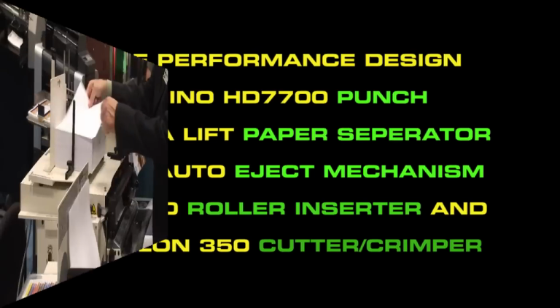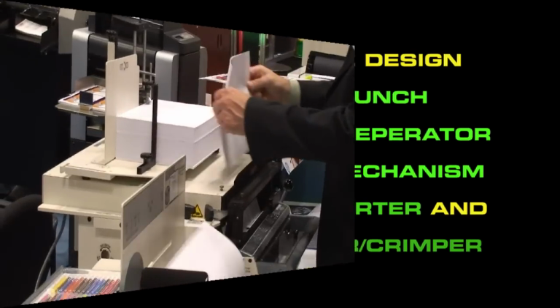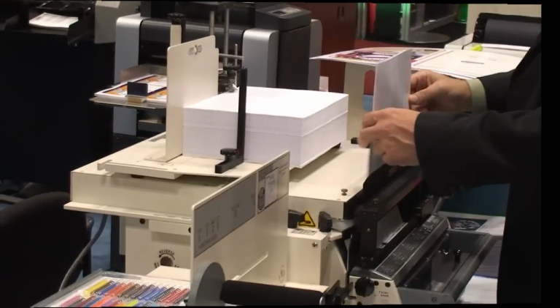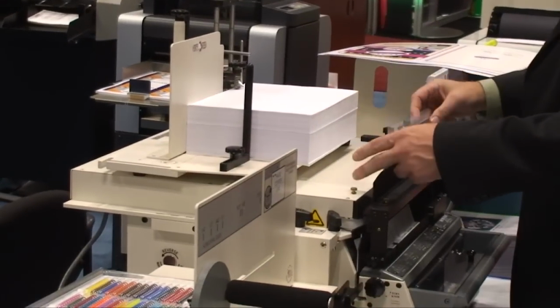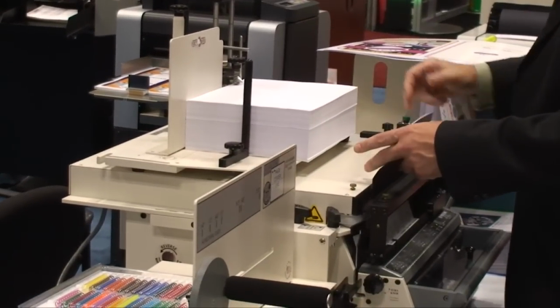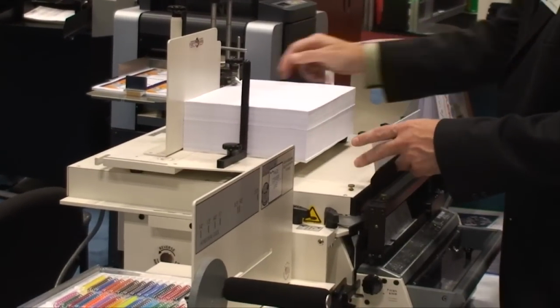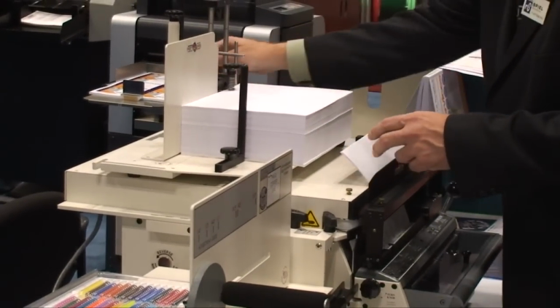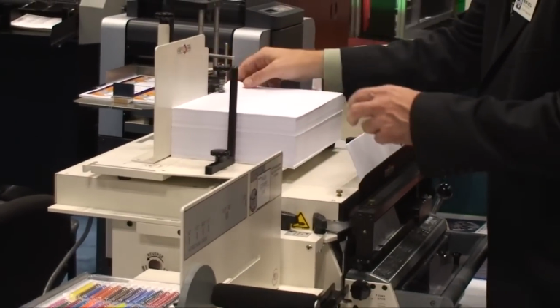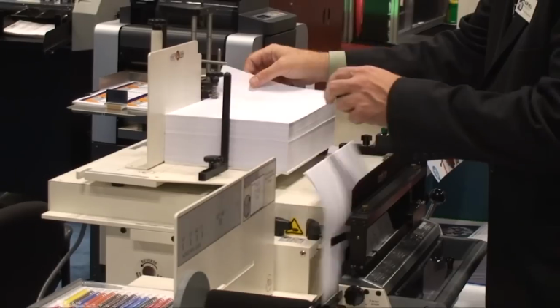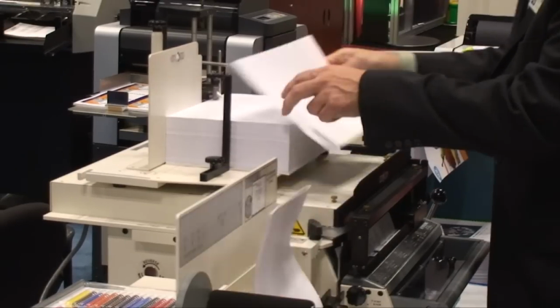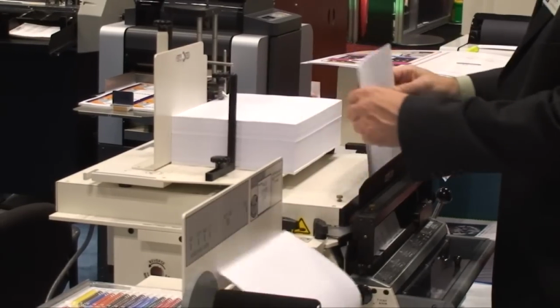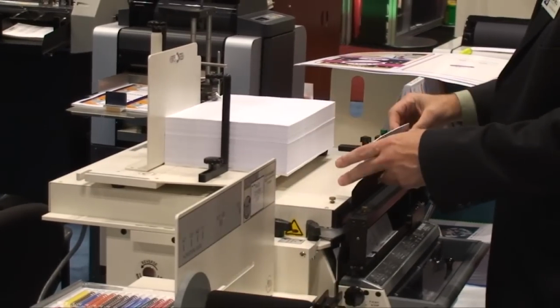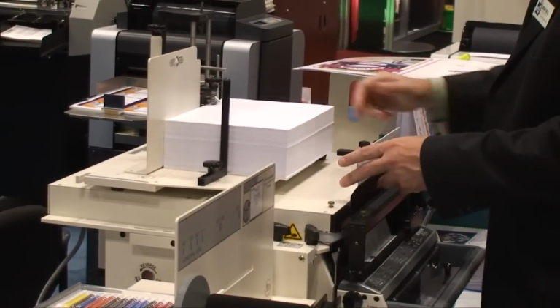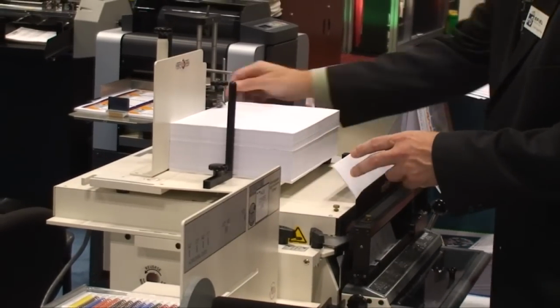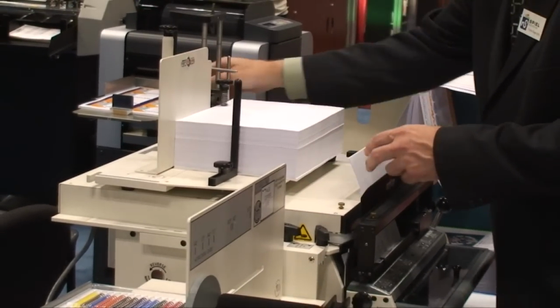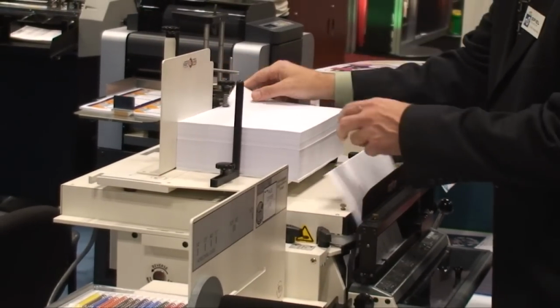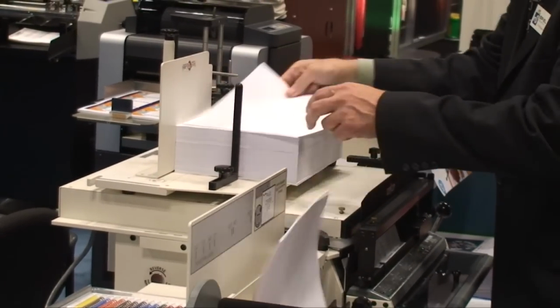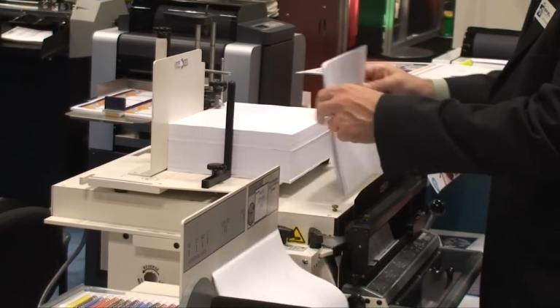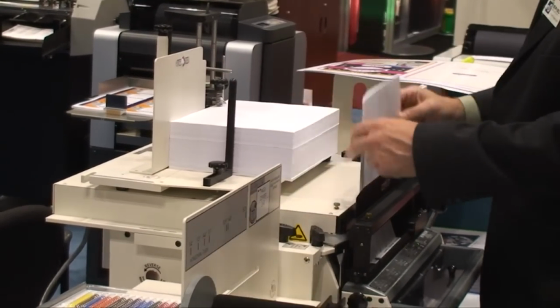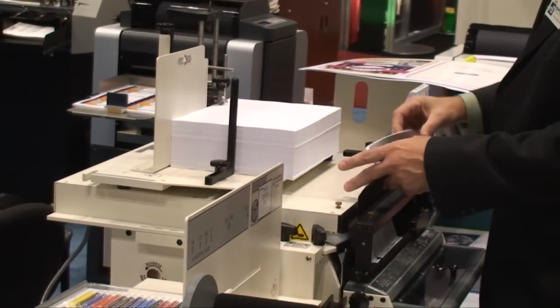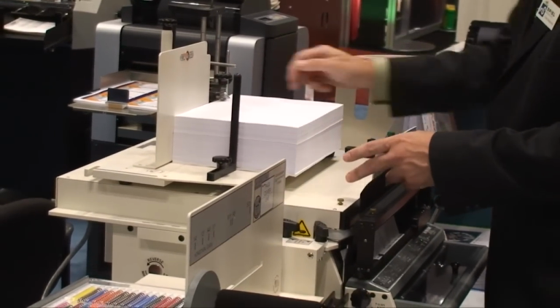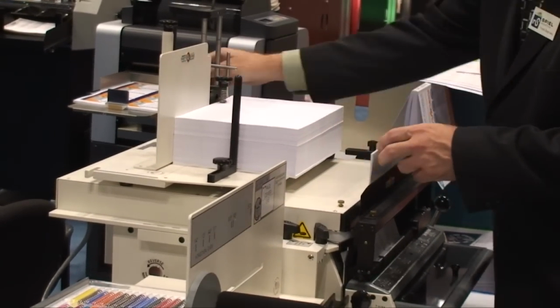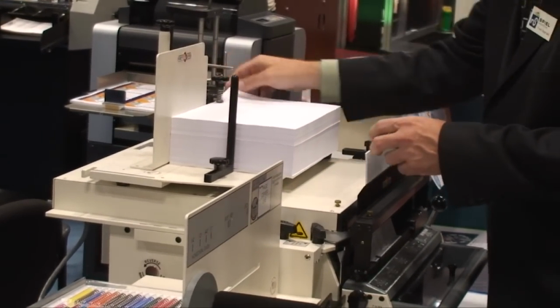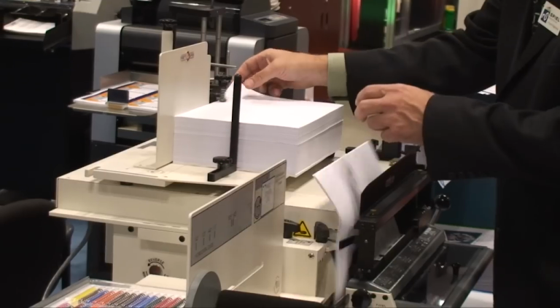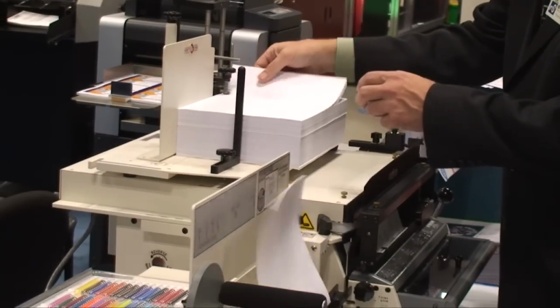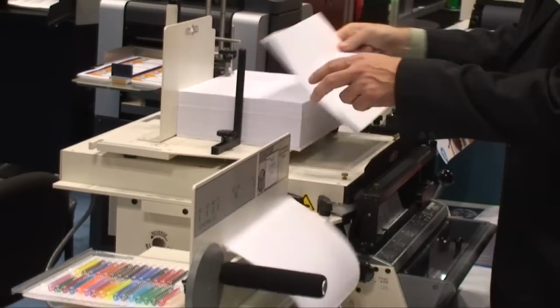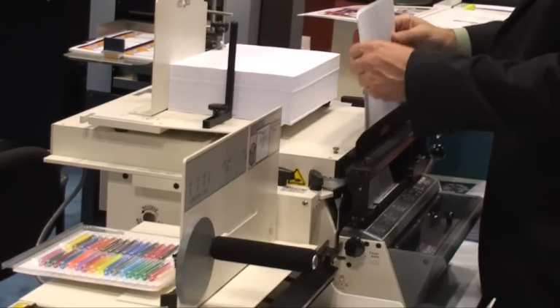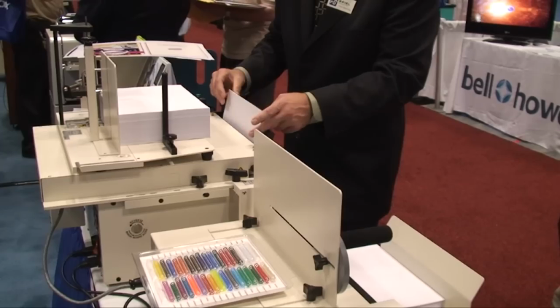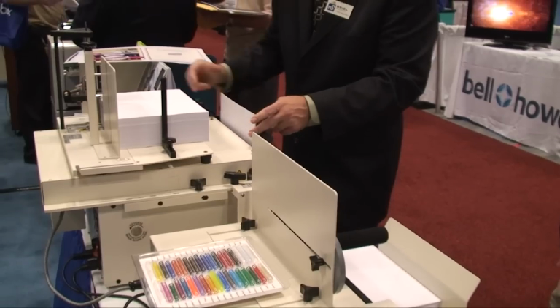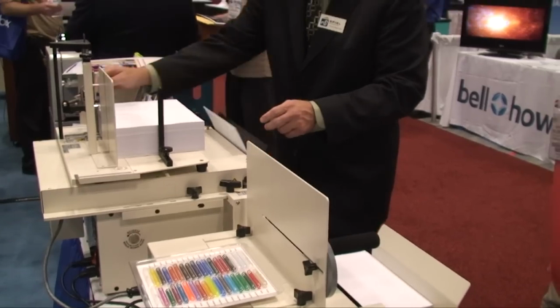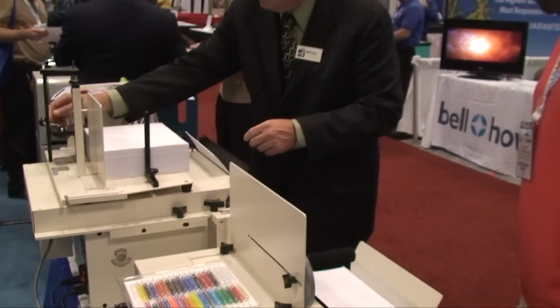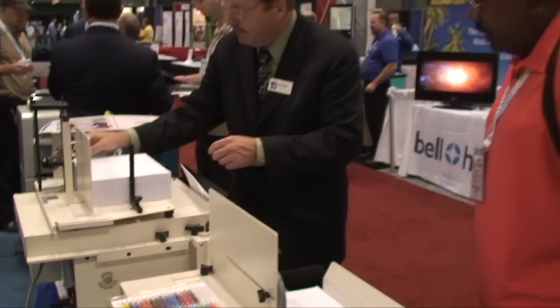For those who cannot justify an automatic punch, the Performance Design Rhino punch with the Pixel Lift separator and automatic eject mechanism was demonstrated.